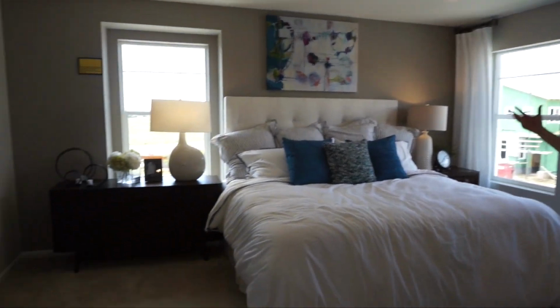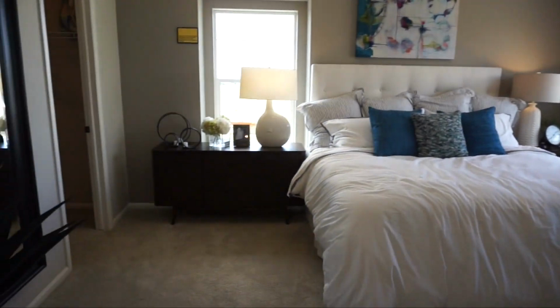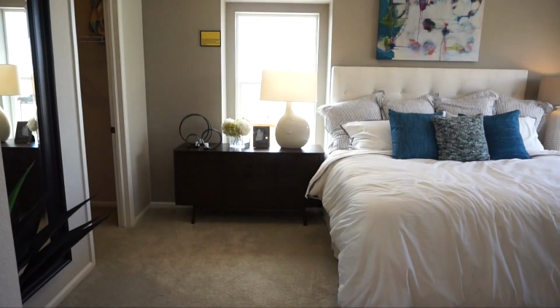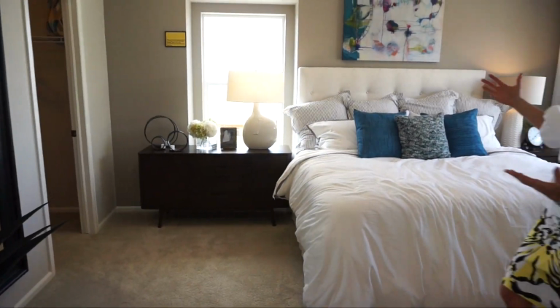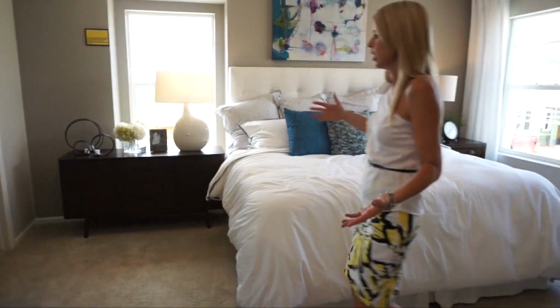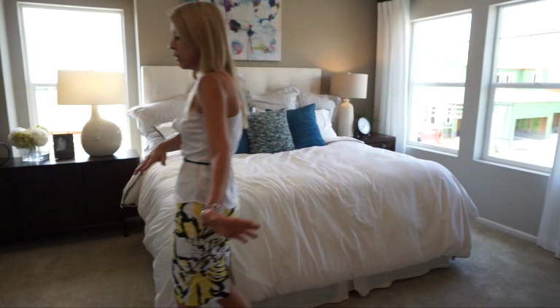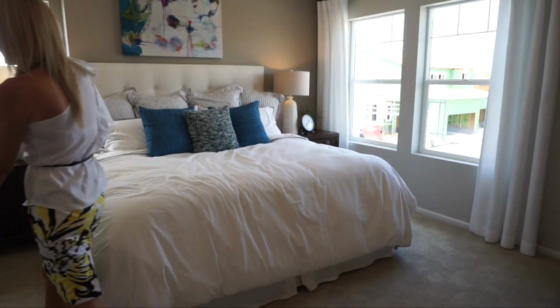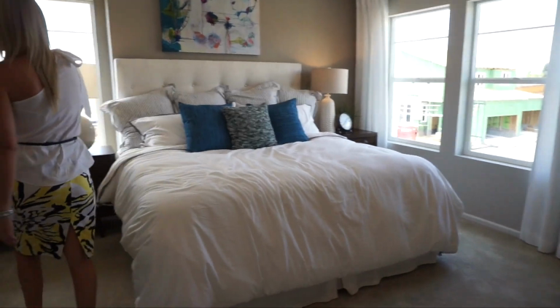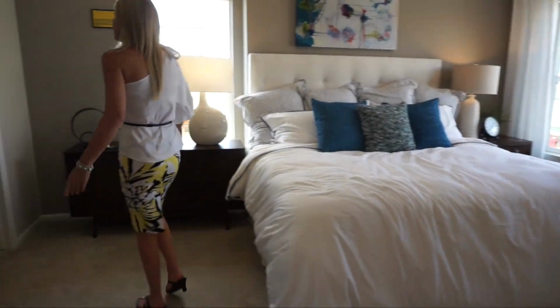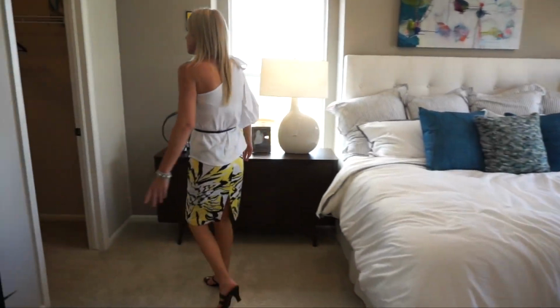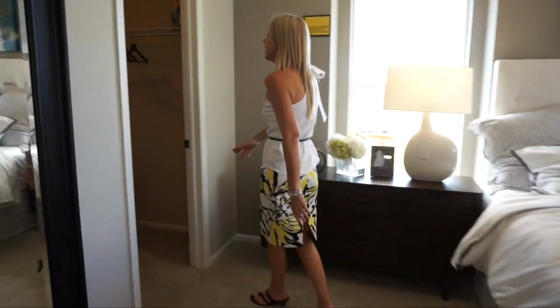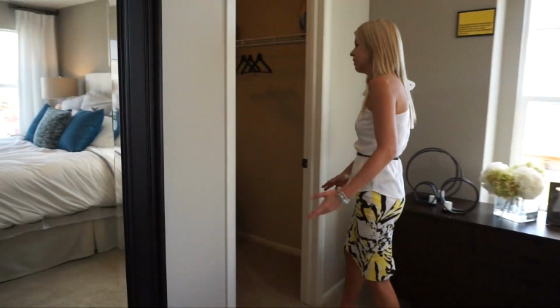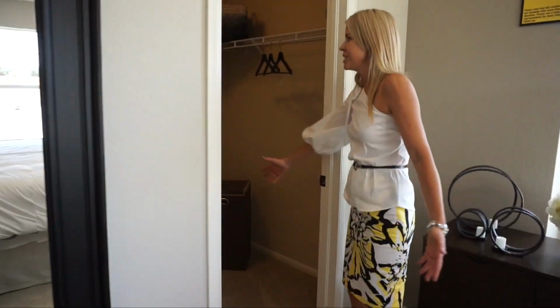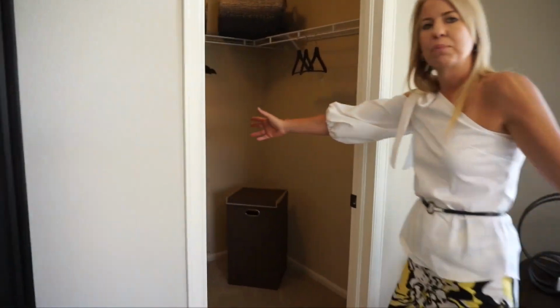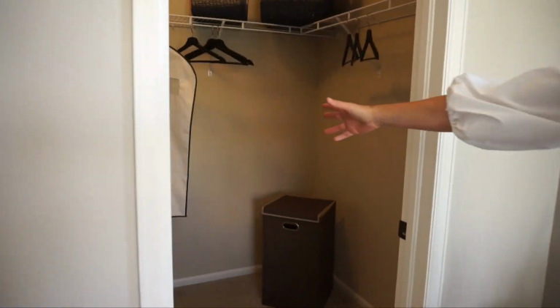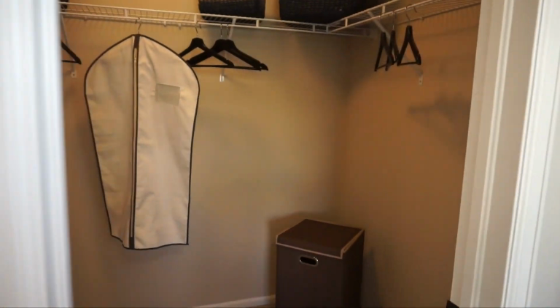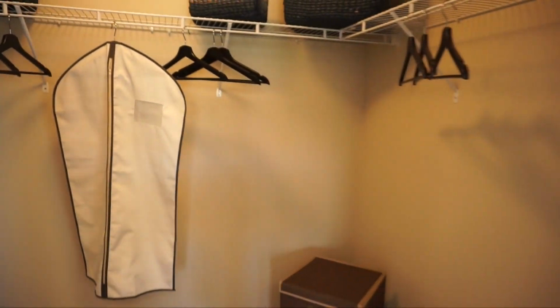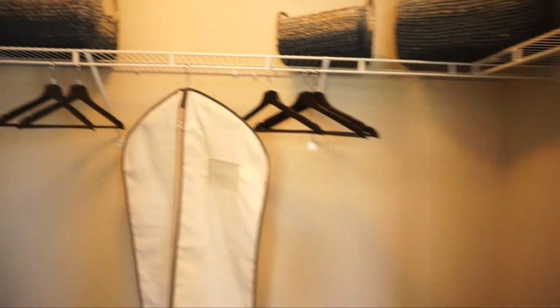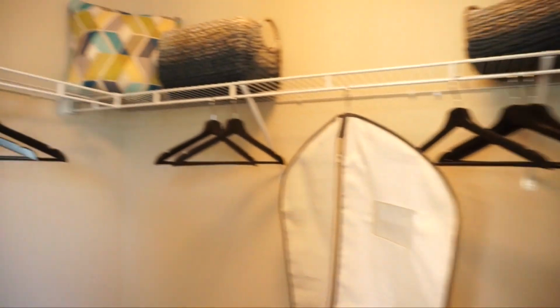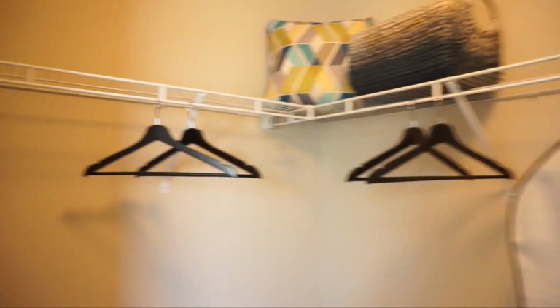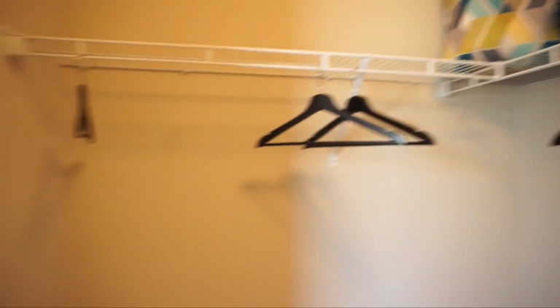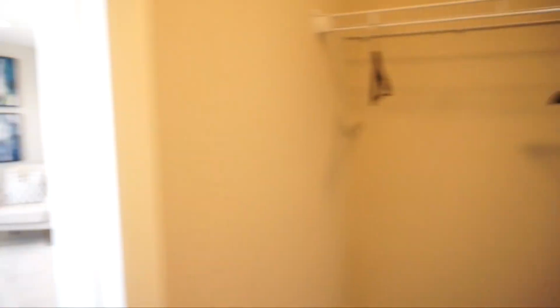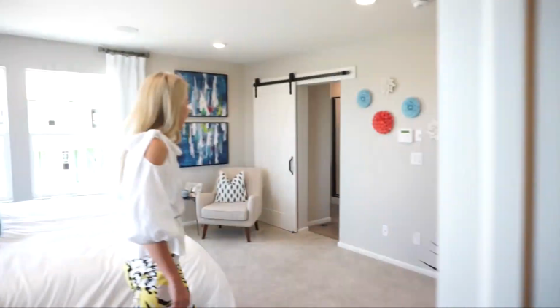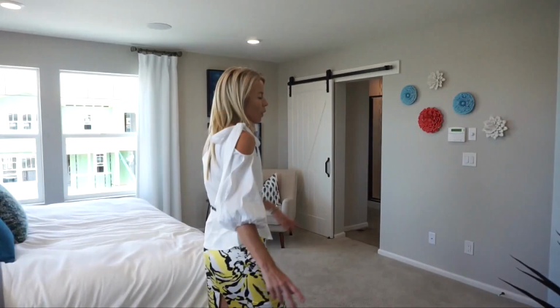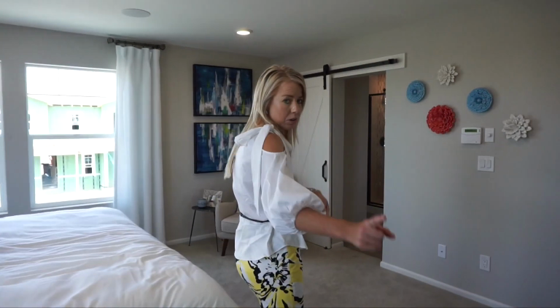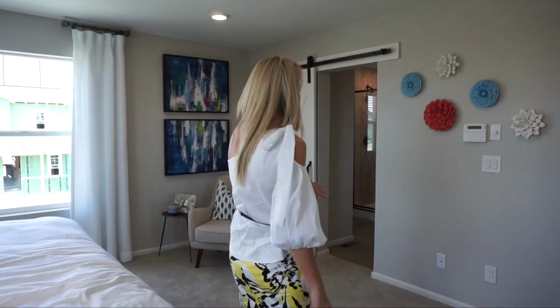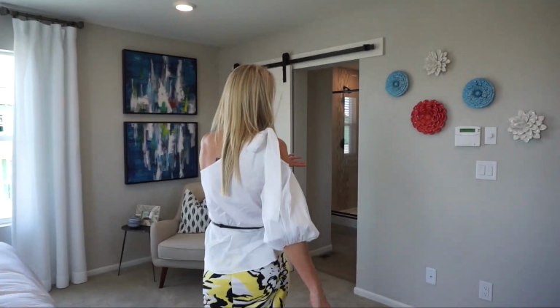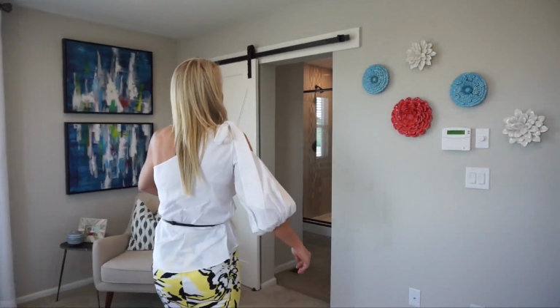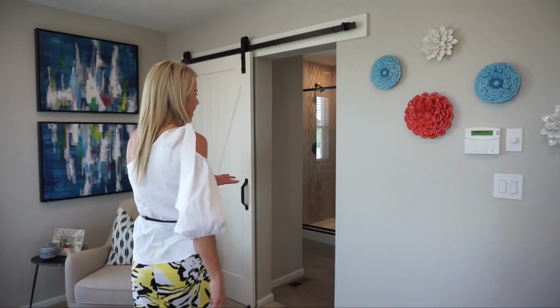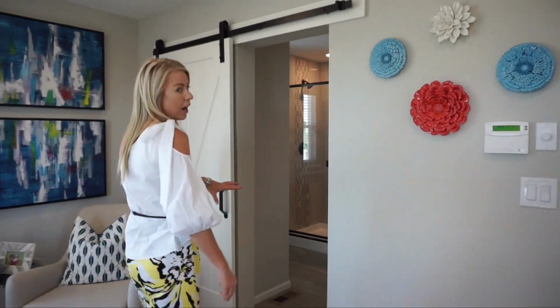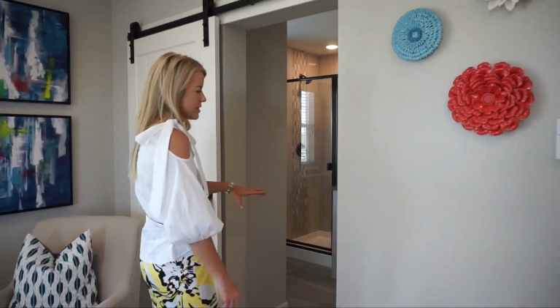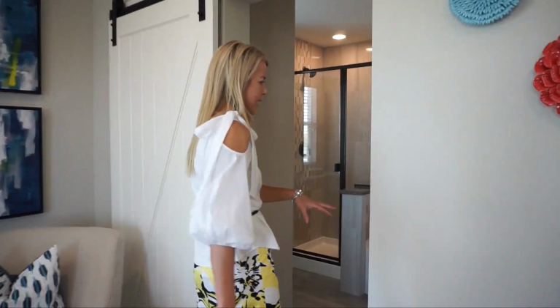Like all the windows in here — once again, bright and cheery. If we walk over this way, this is where you're going to find your master closet. Nice size walk-in closet. And then walking across the room, we find our master bath.